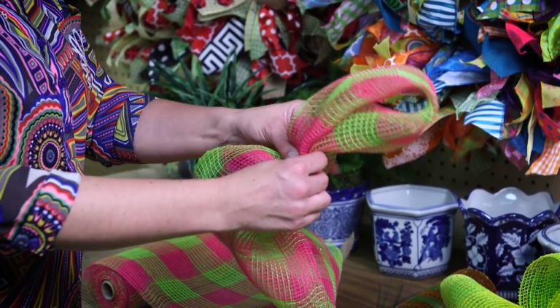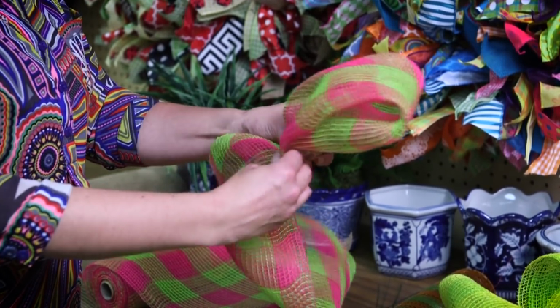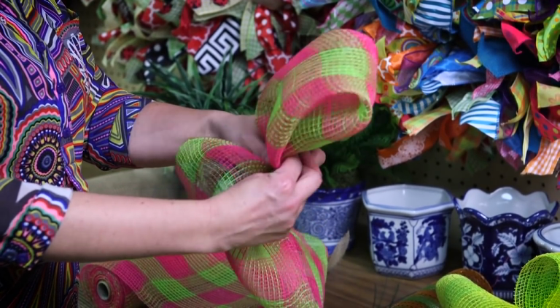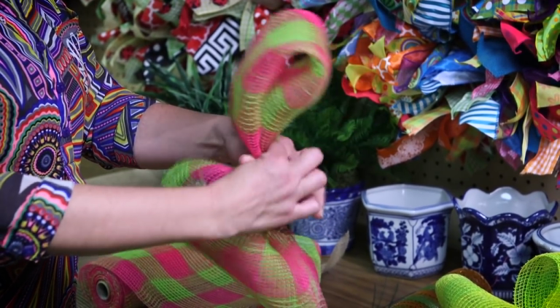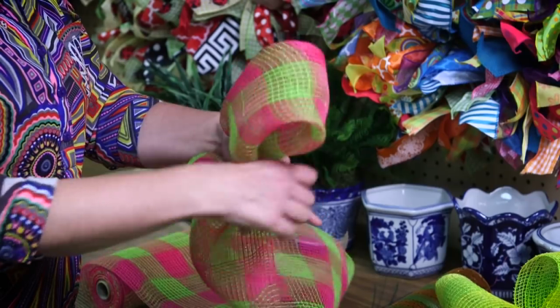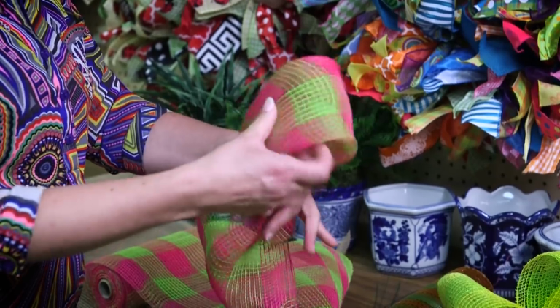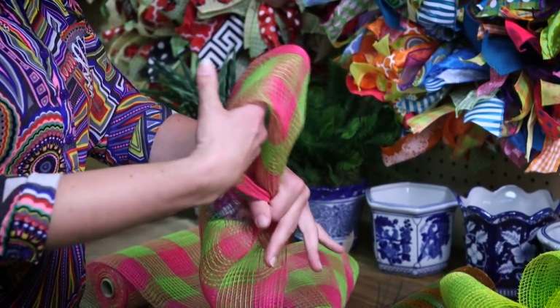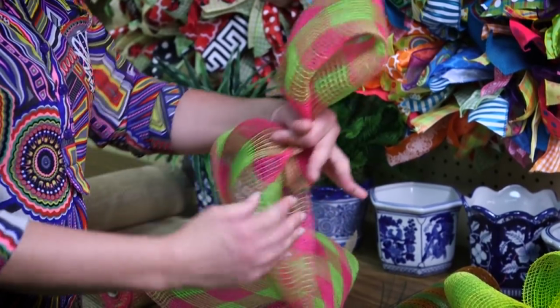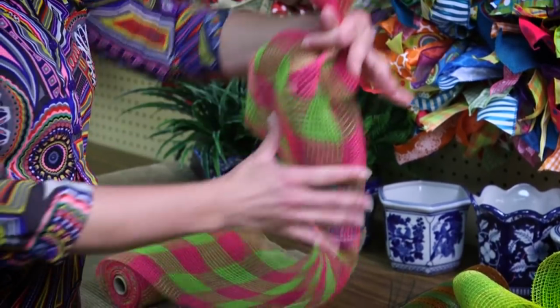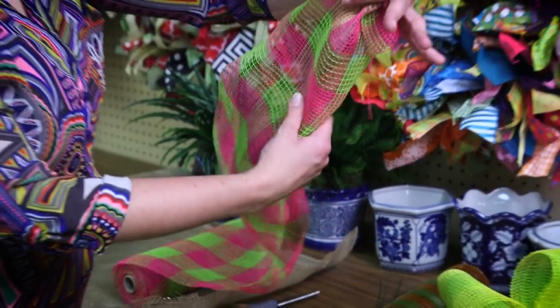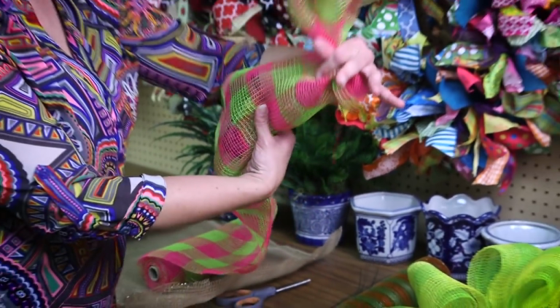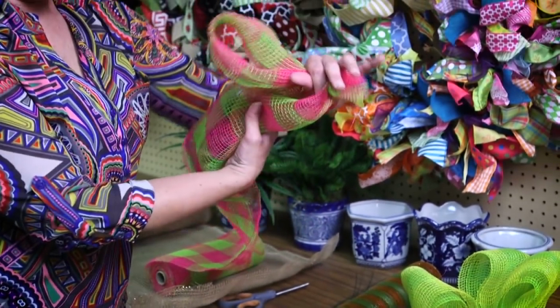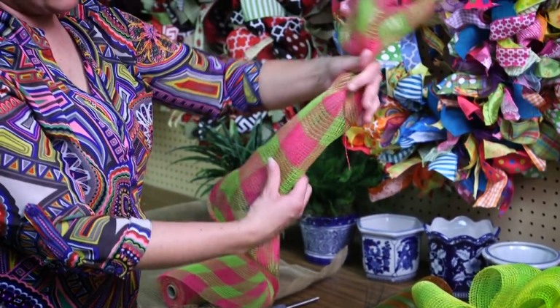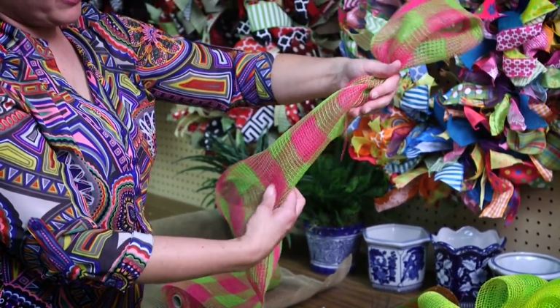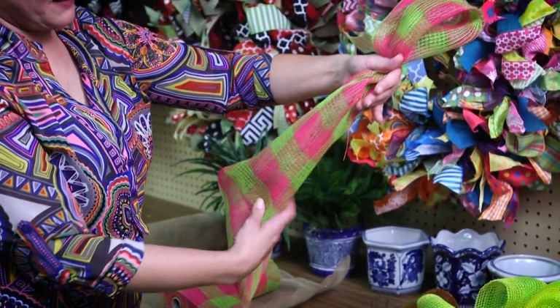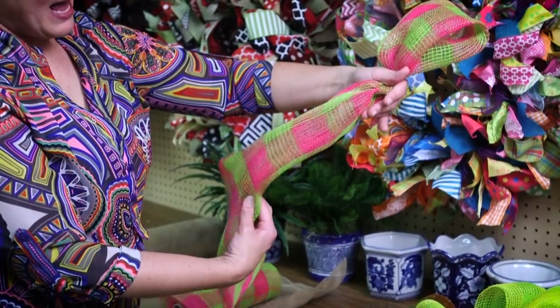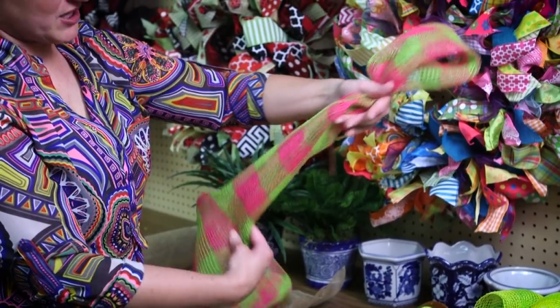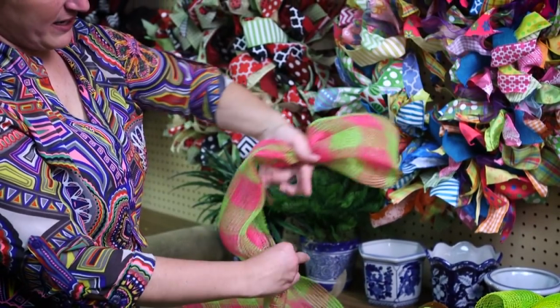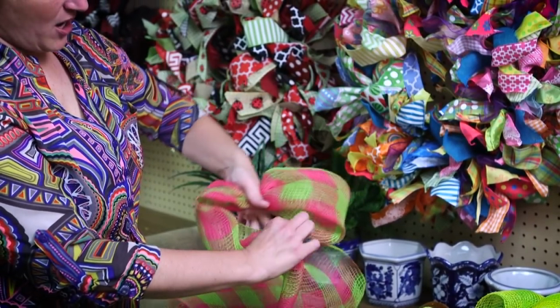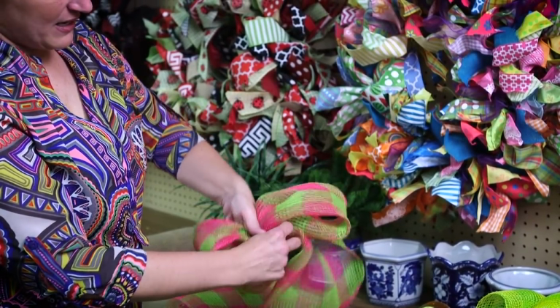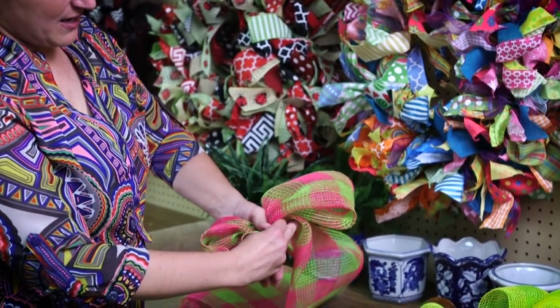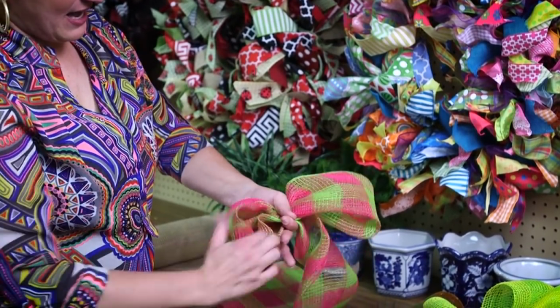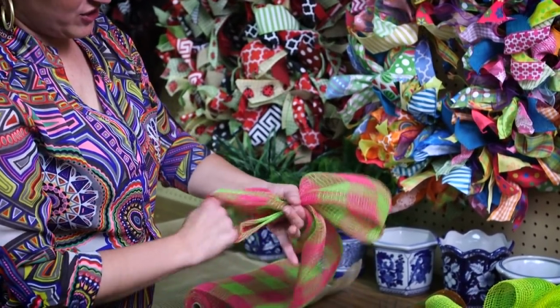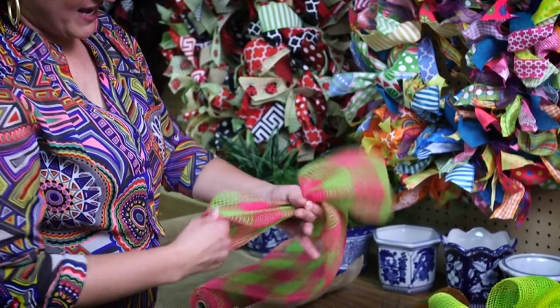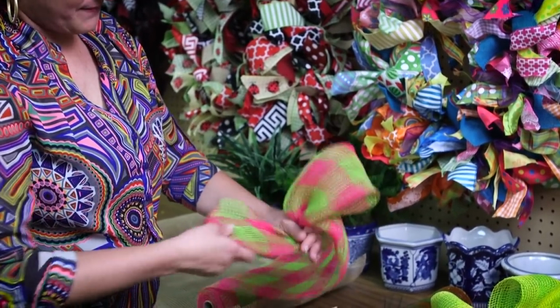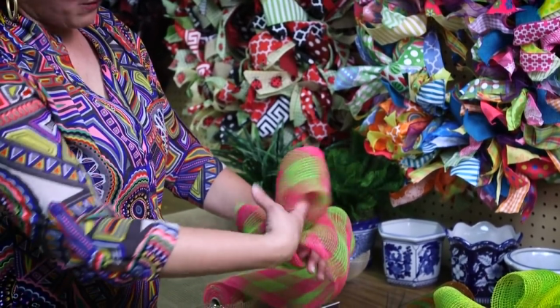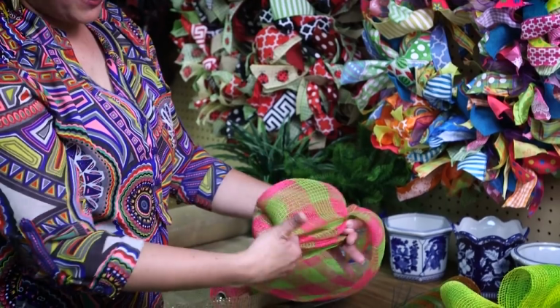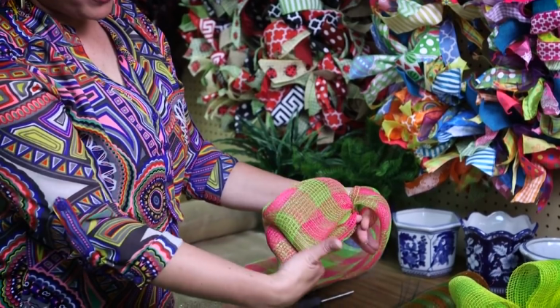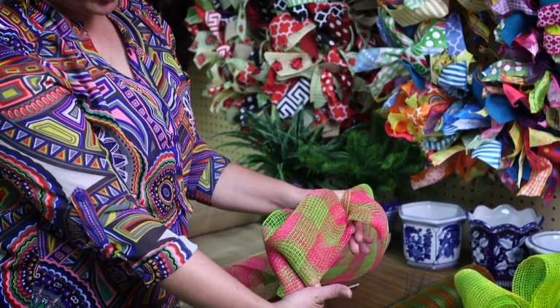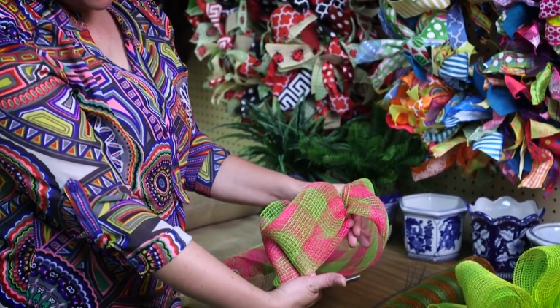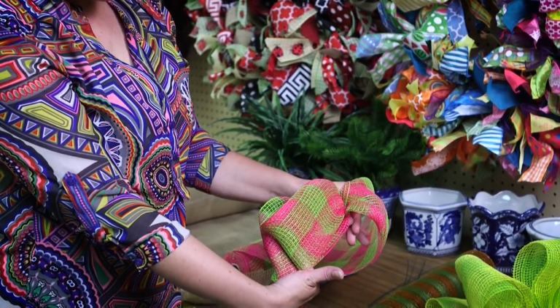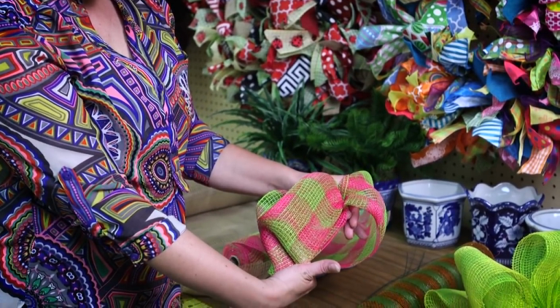Then I'm going to pinch it and hold it in my hand. Then I'm going to help it roll under again and I'm going to bring it up and pinch it into my hand. I want to make sure that the loops are the same size.